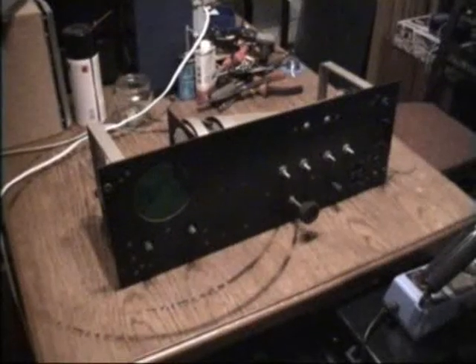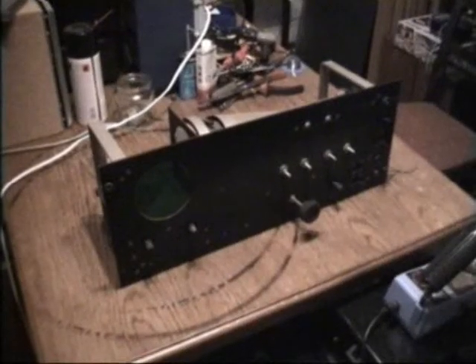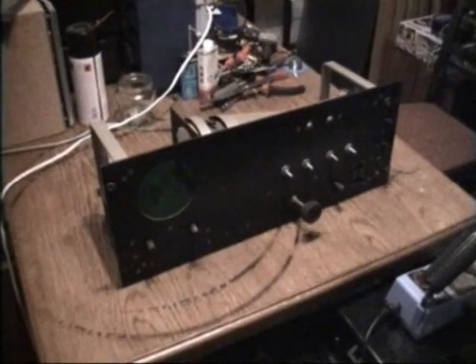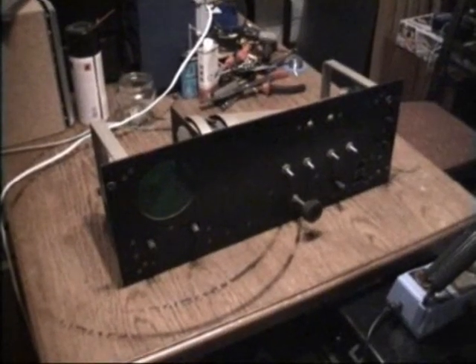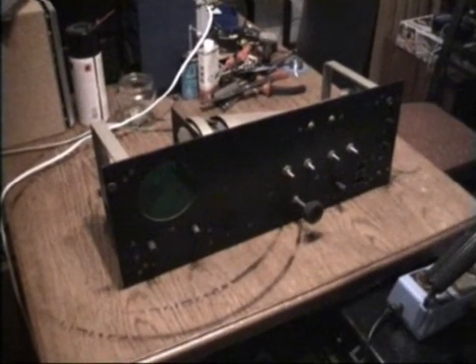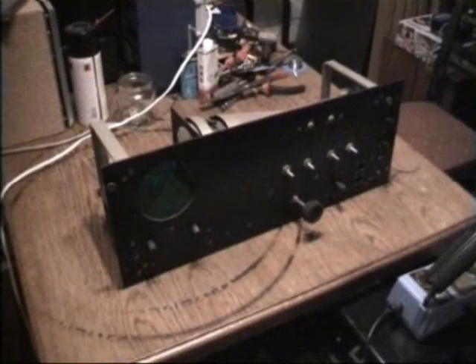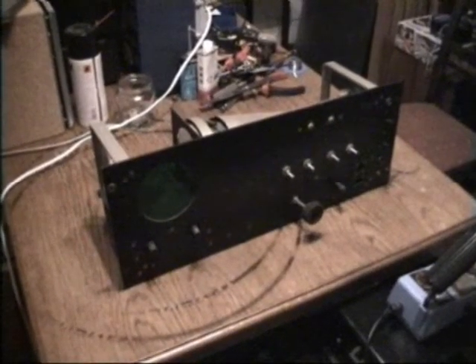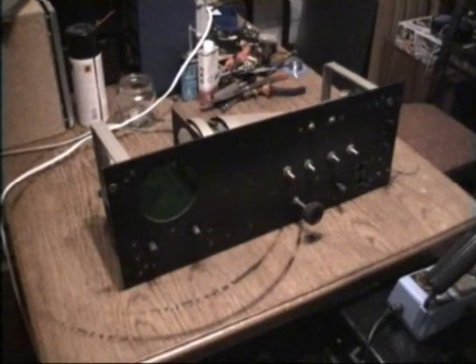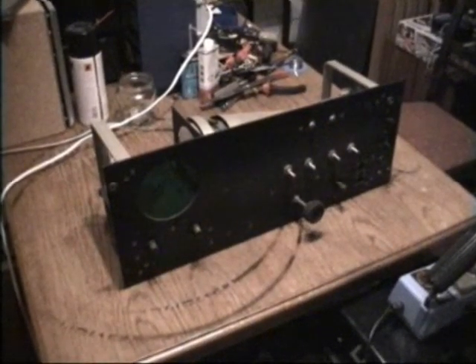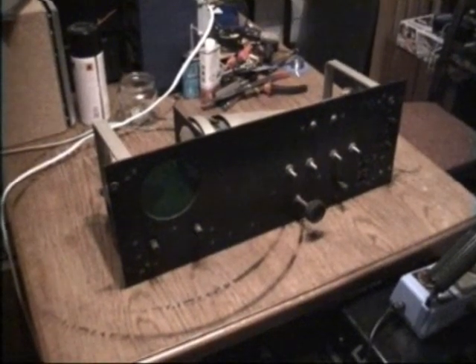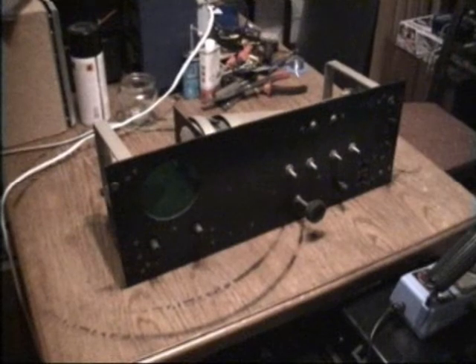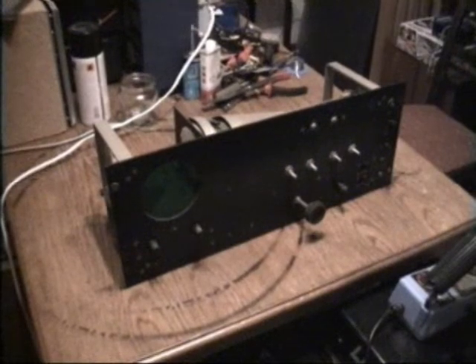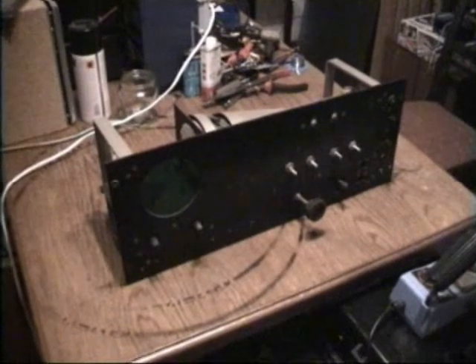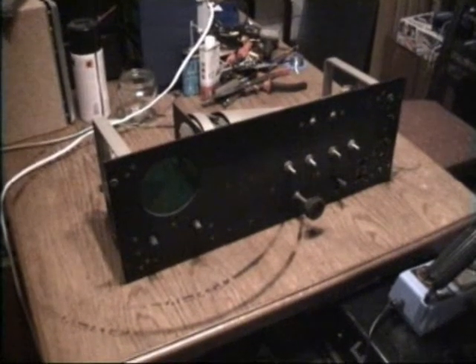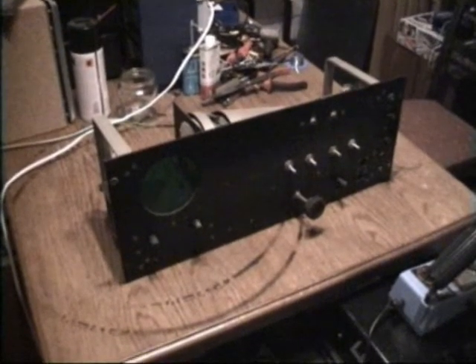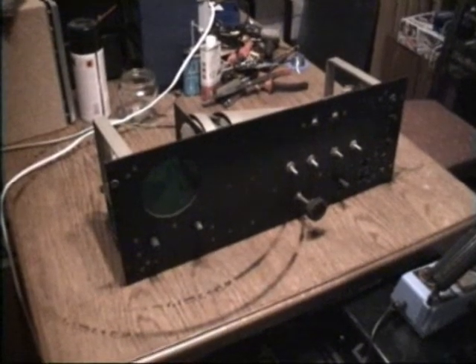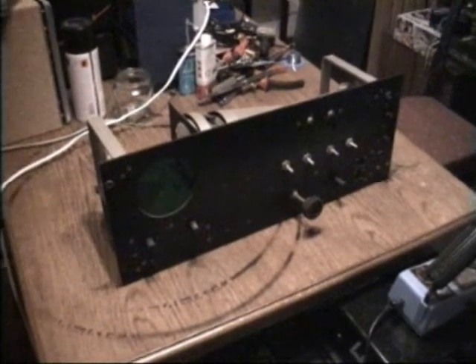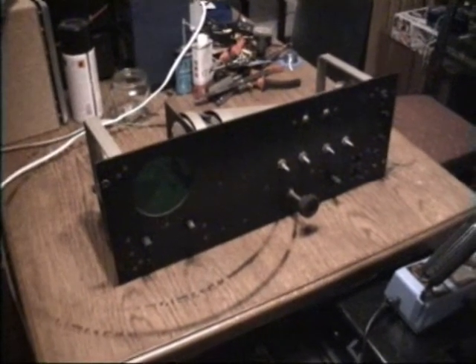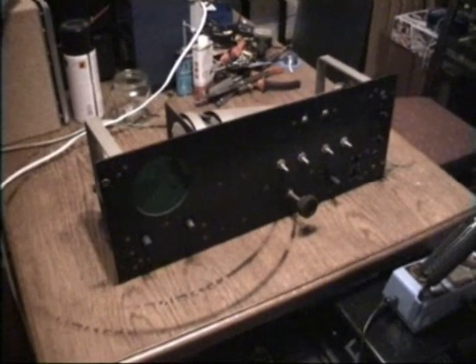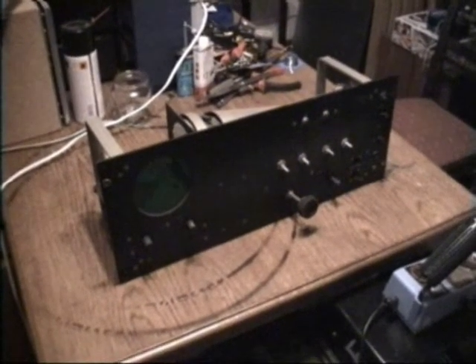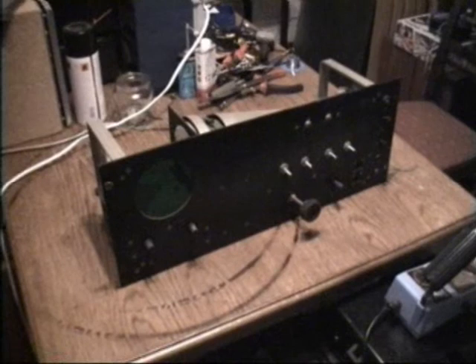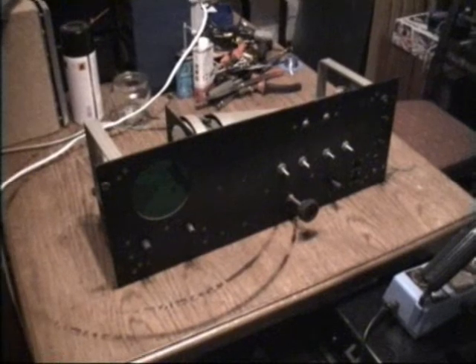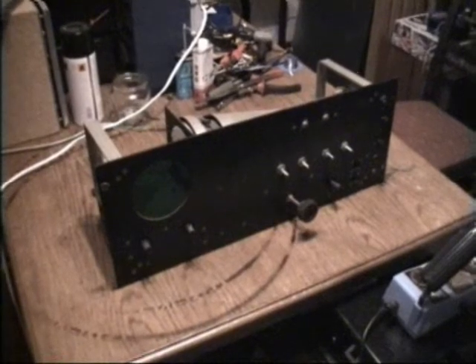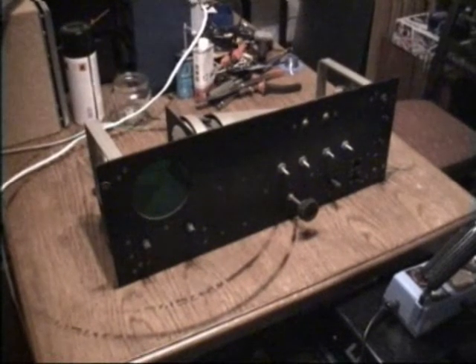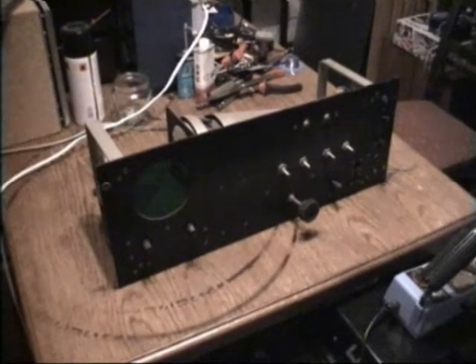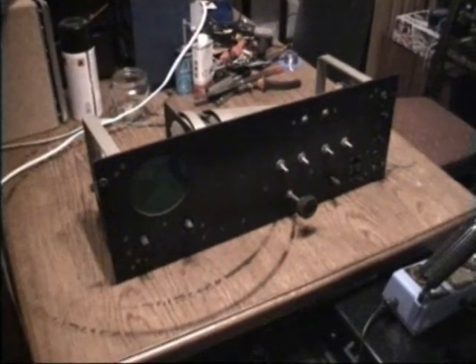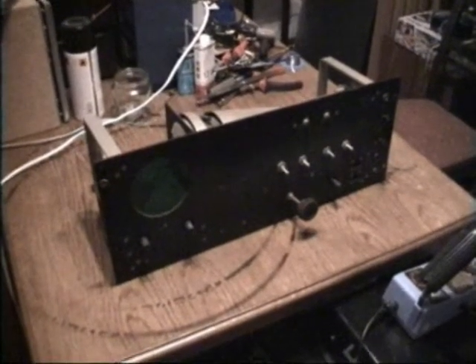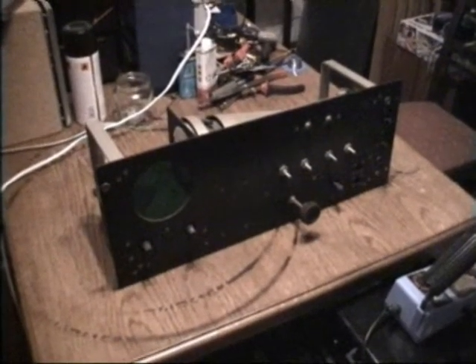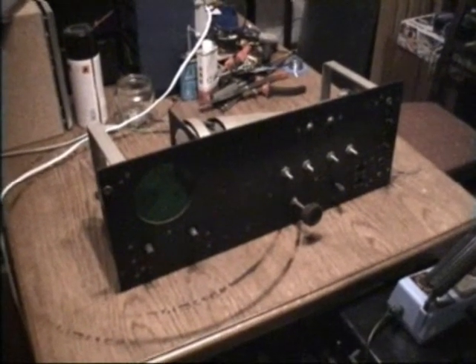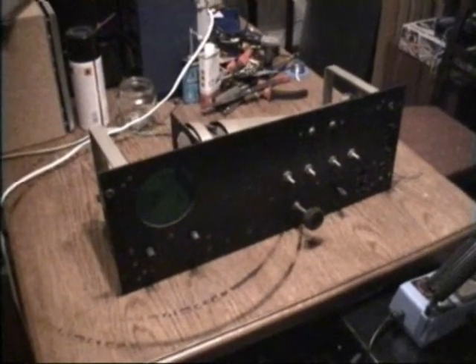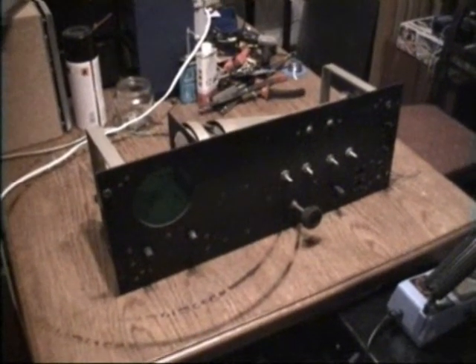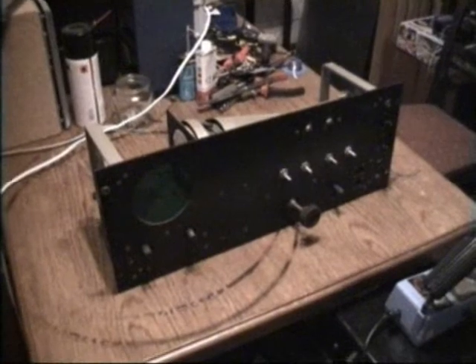Hello there YouTubers and welcome to another Dr. Cassette video. The other day I visited the dump and I found another mystery device.